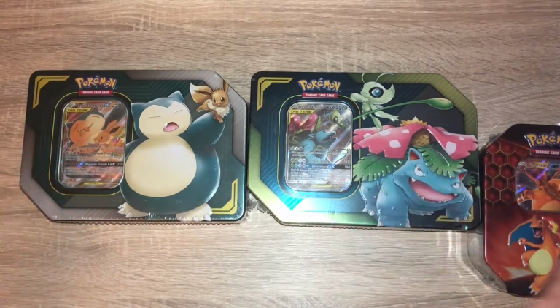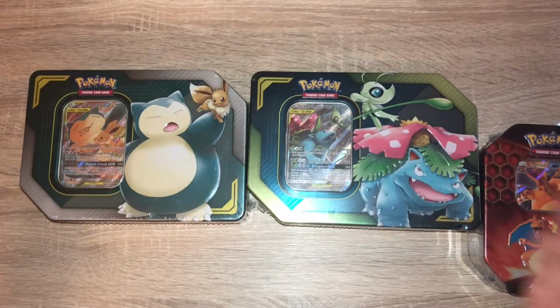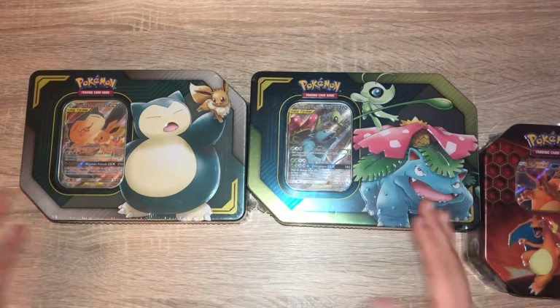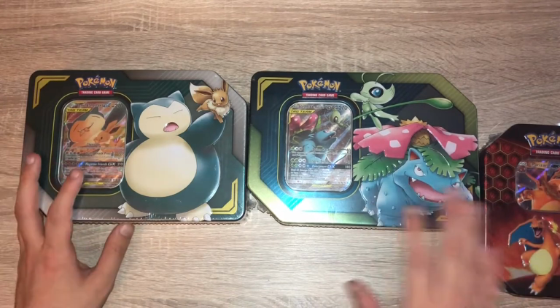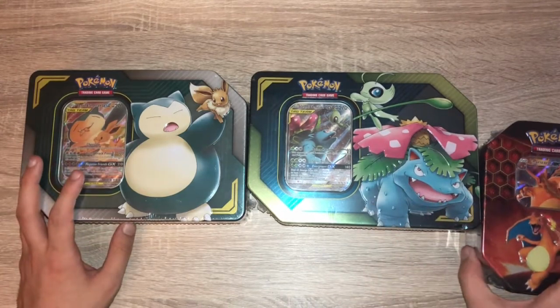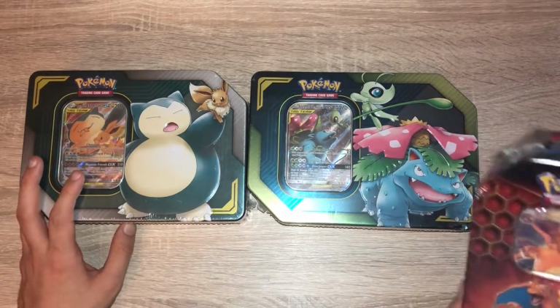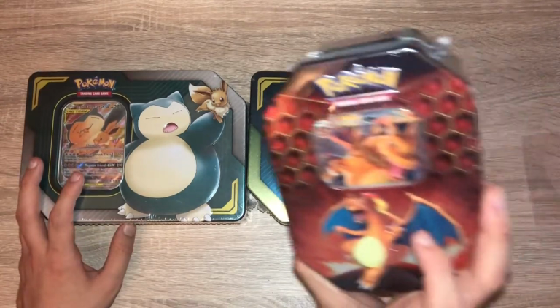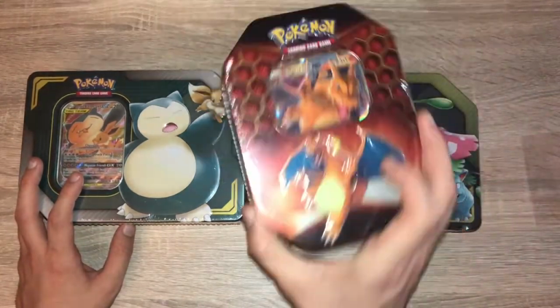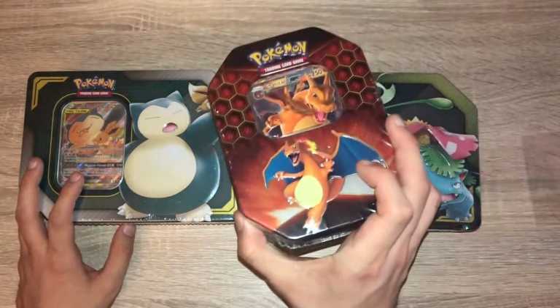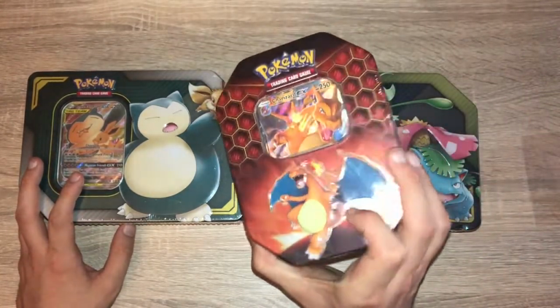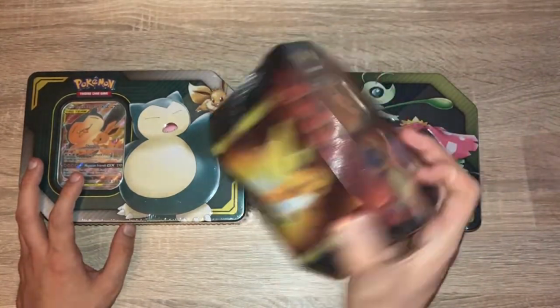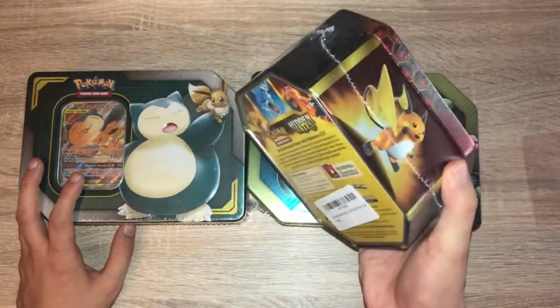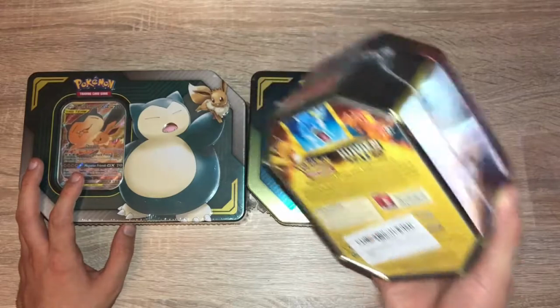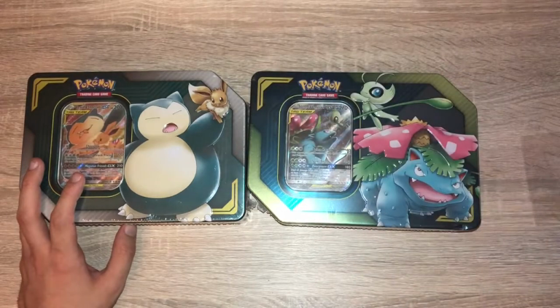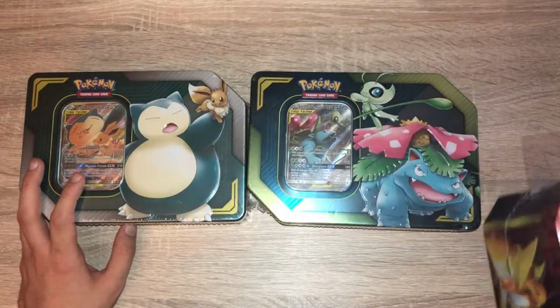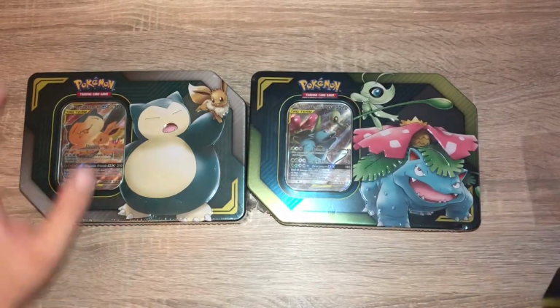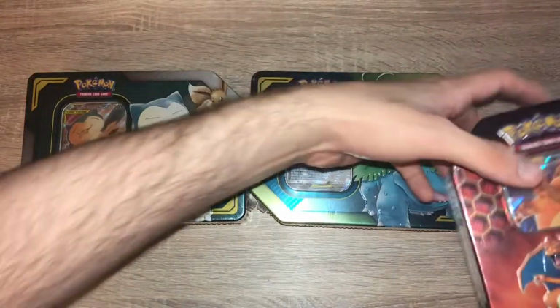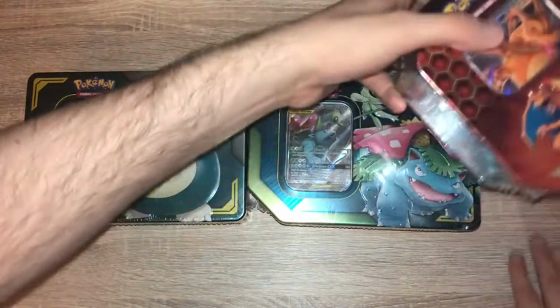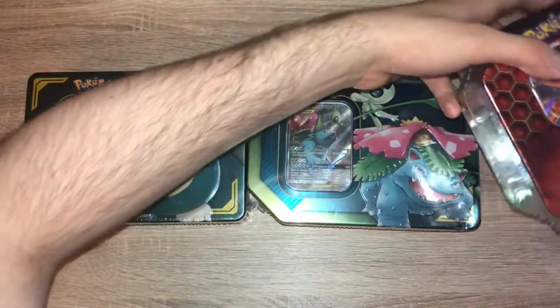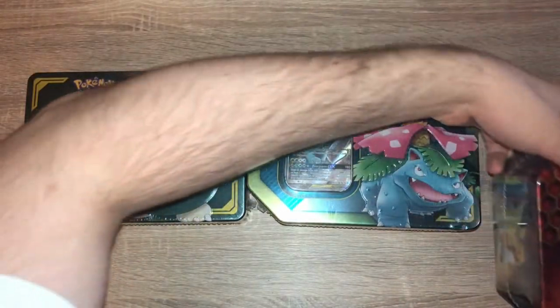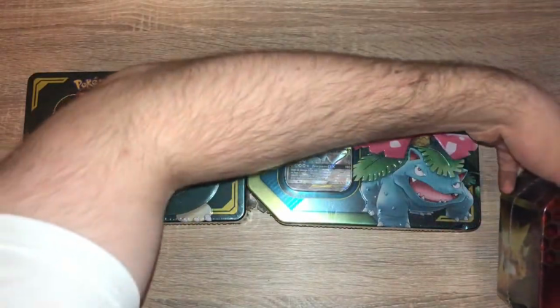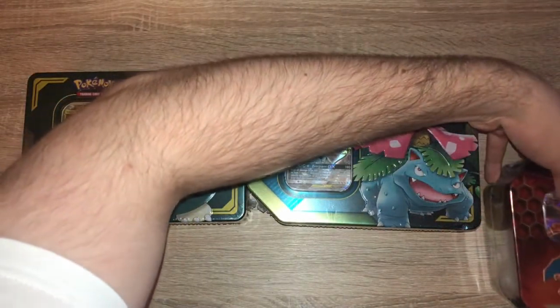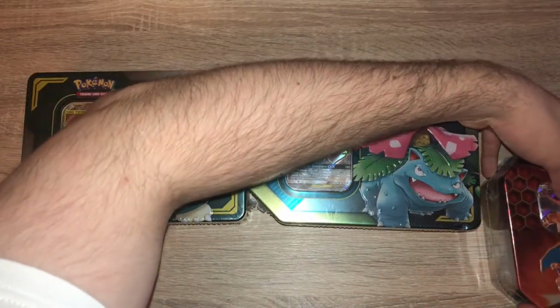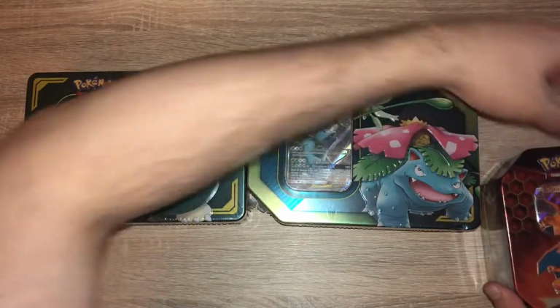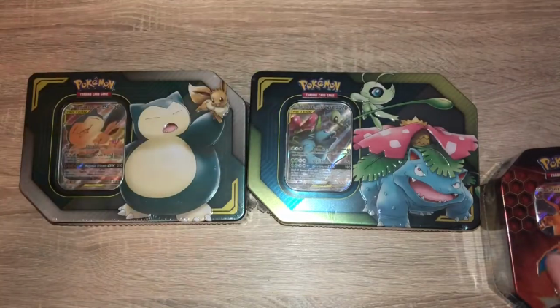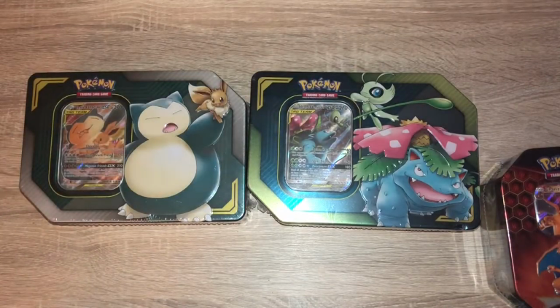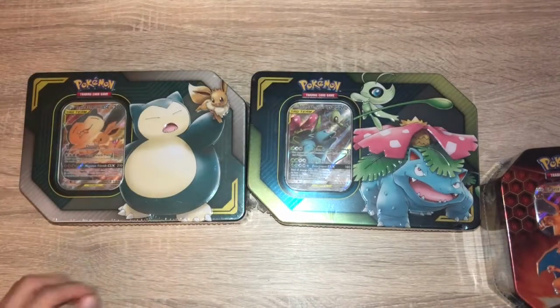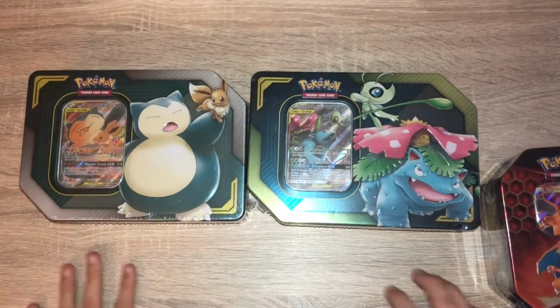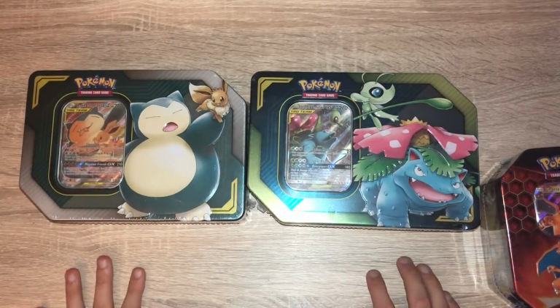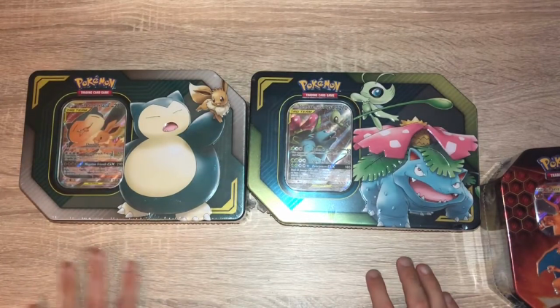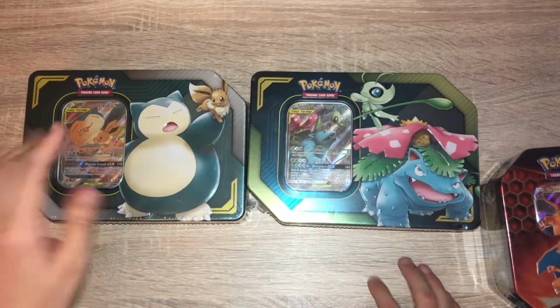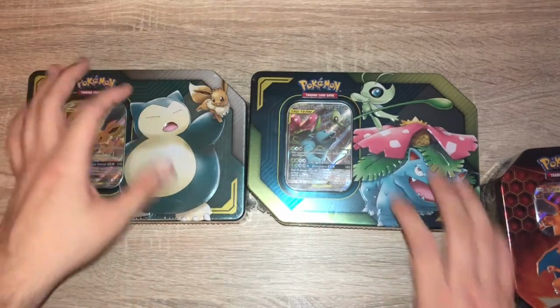Hopefully we get some good pulls, and then we're gonna end the video with a Charizard GX Hidden Fates tin. We know everyone loves some Hidden Fates. So let's get straight into this. We will start with Eevee Snorlax.